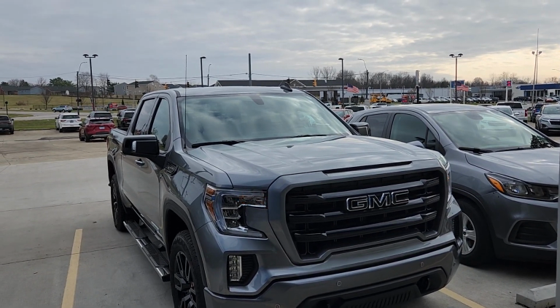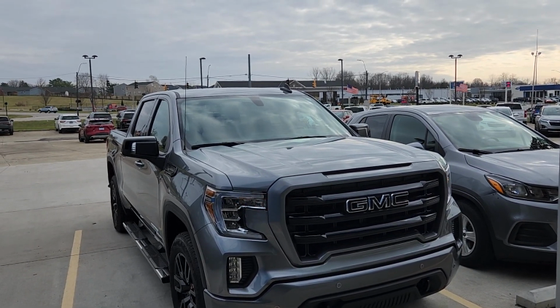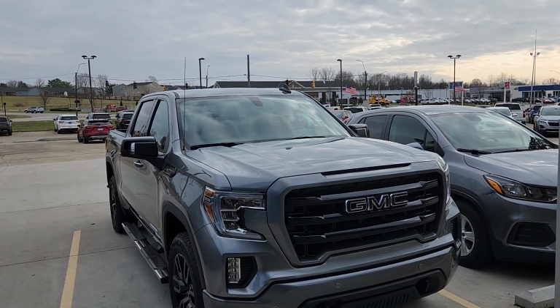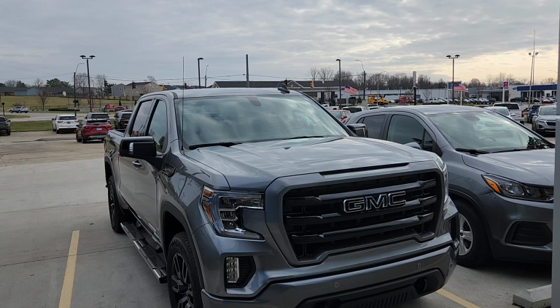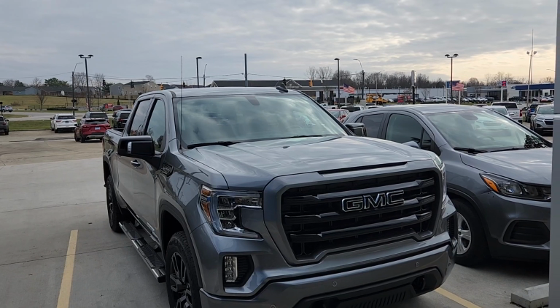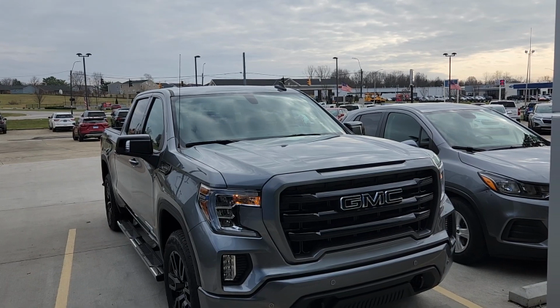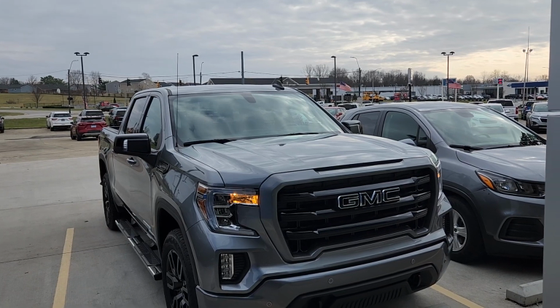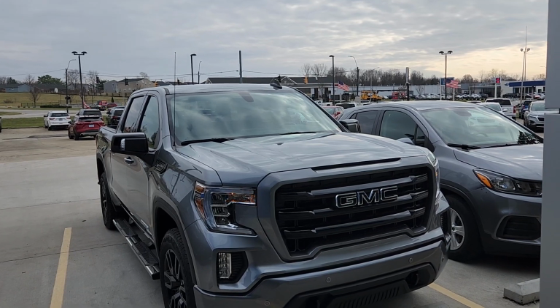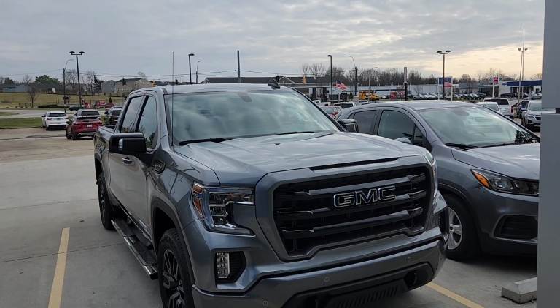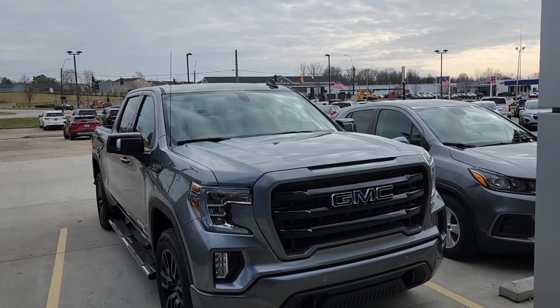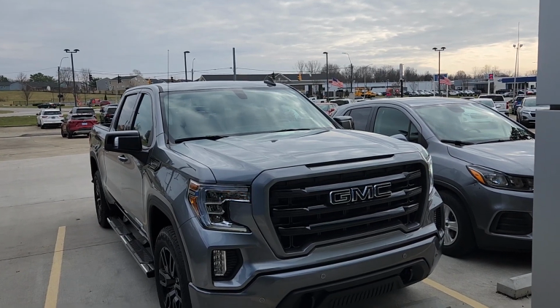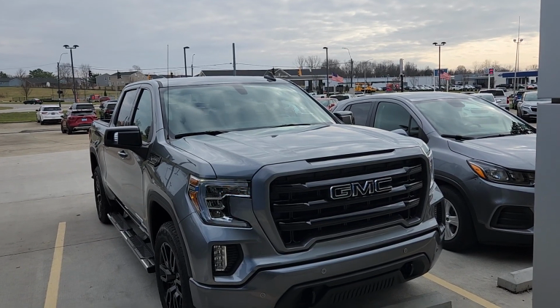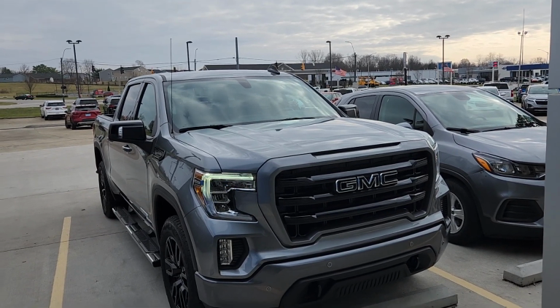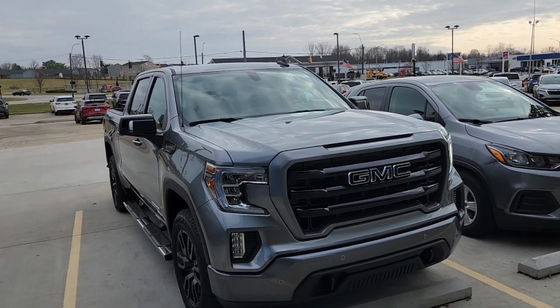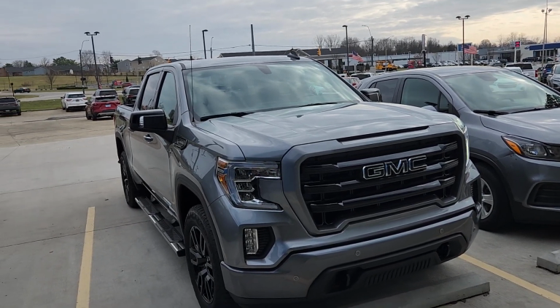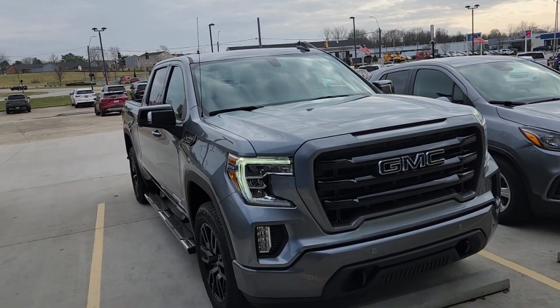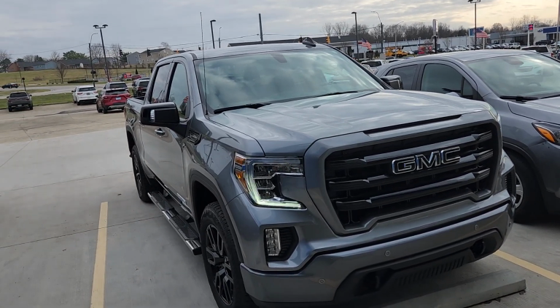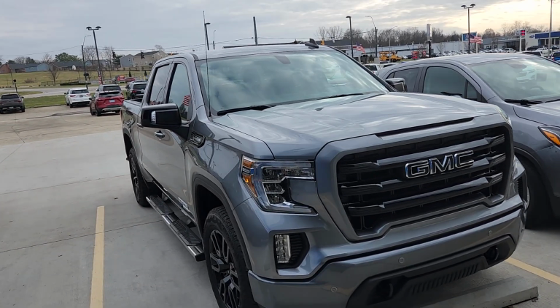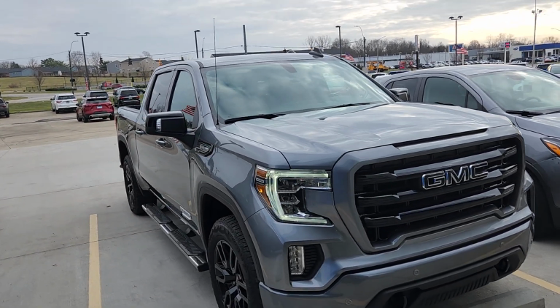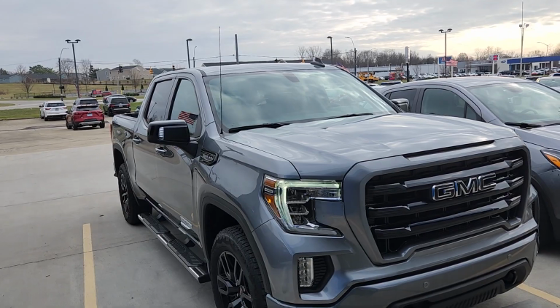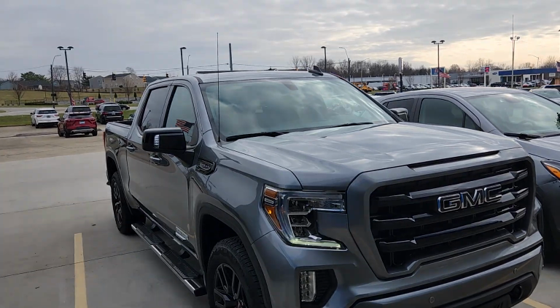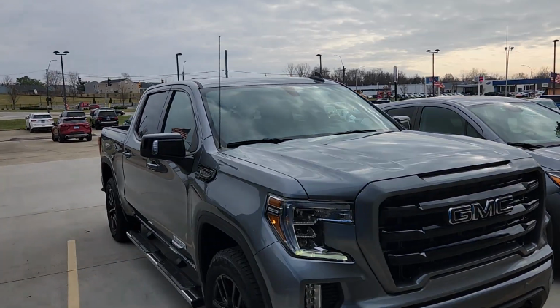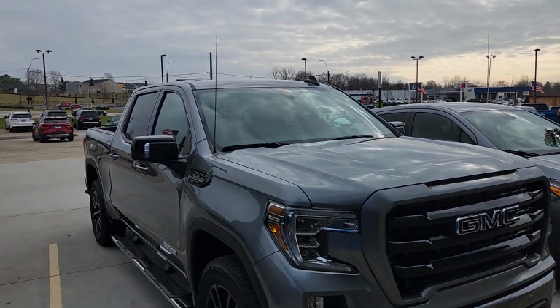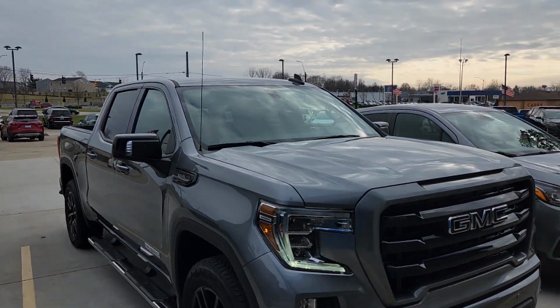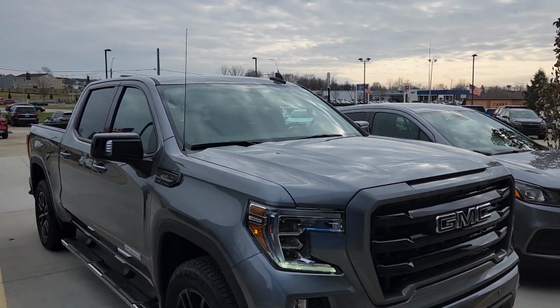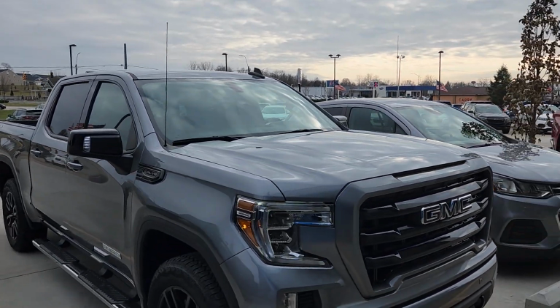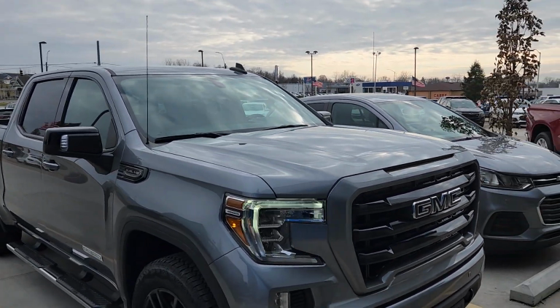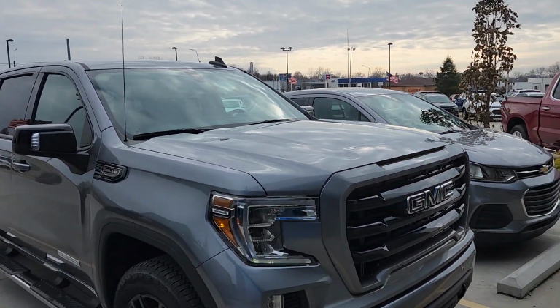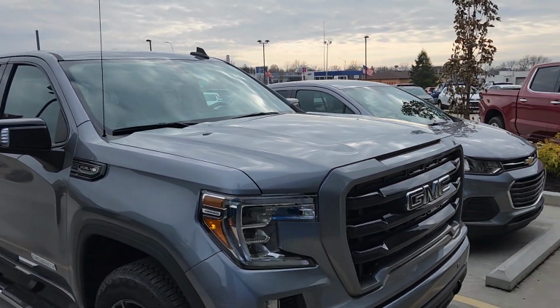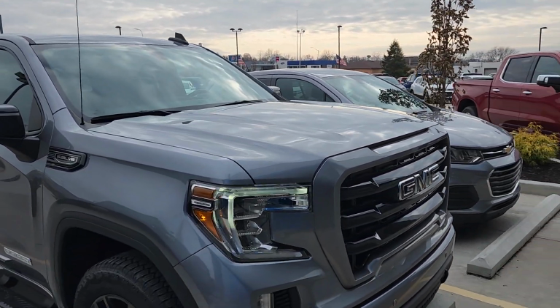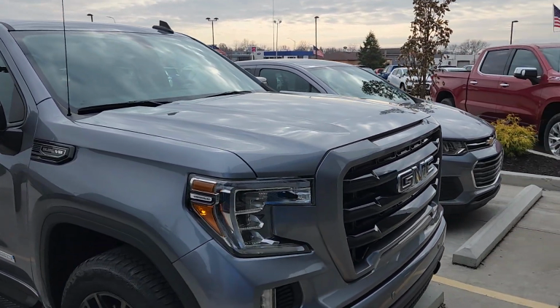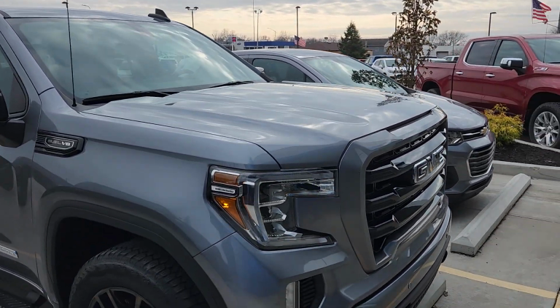Welcome to Bob Pulte Chevrolet's social media channels. This will be going up on YouTube. I got a 2021 GMC Sierra 1500 Elevation.